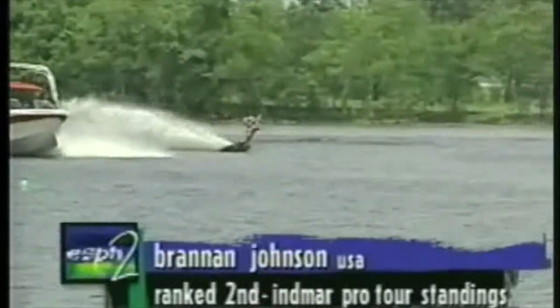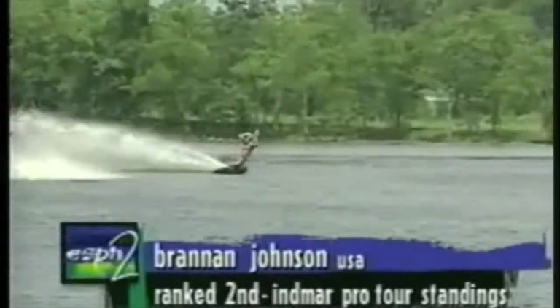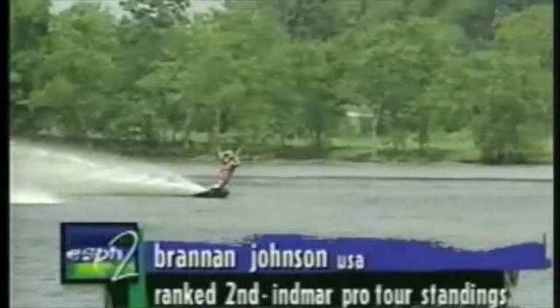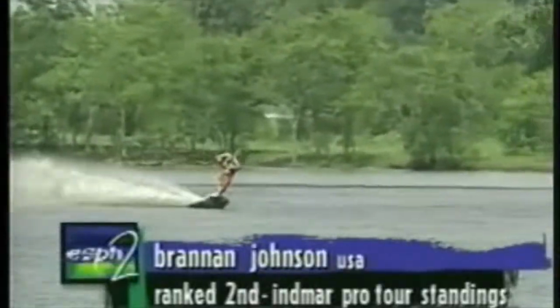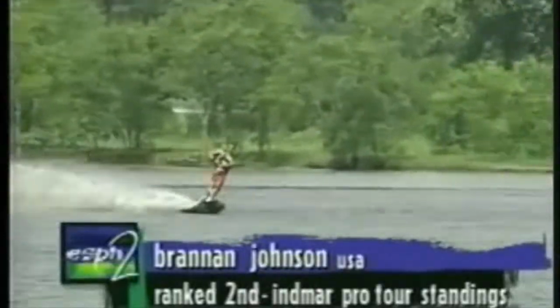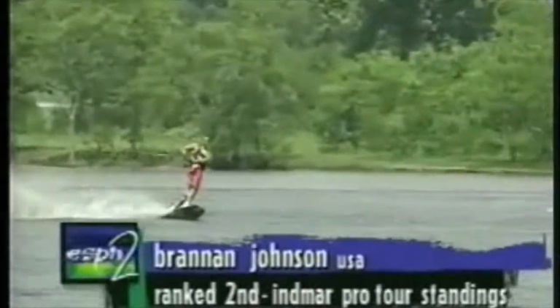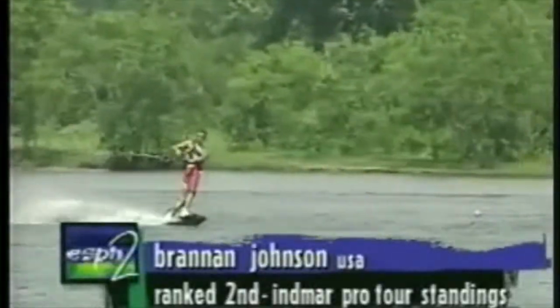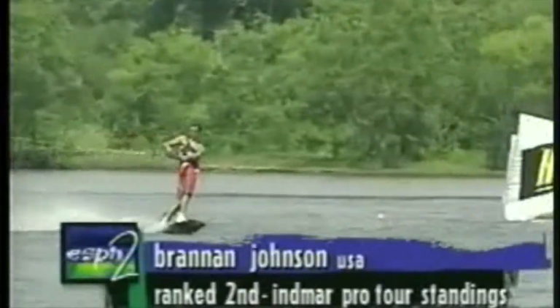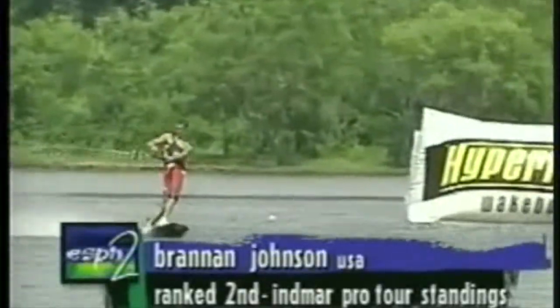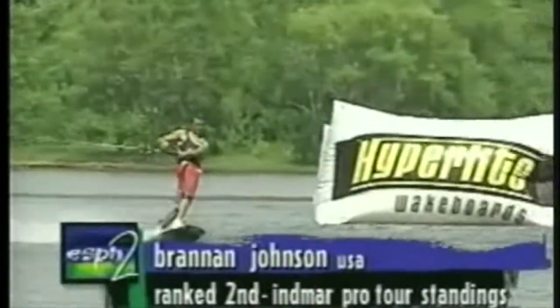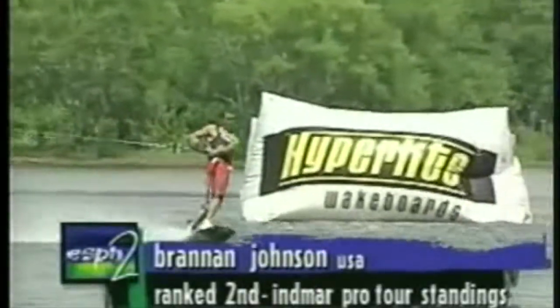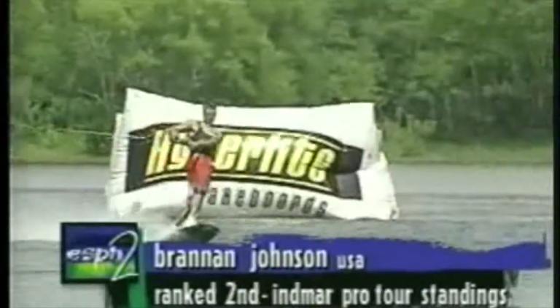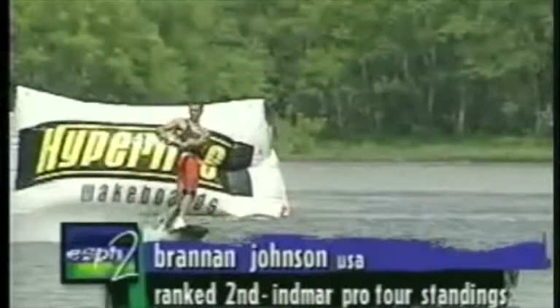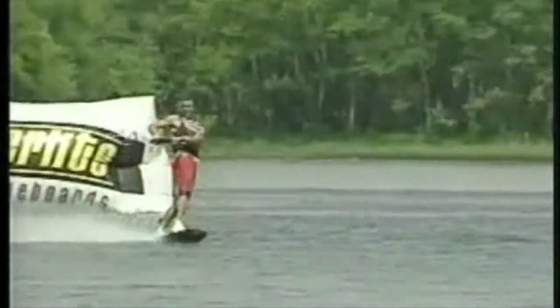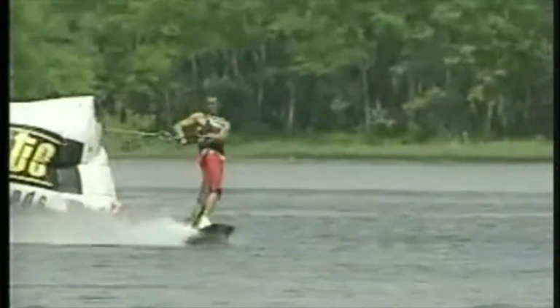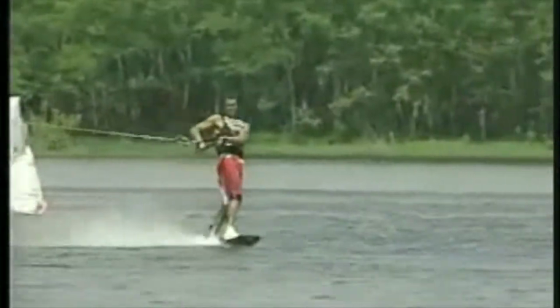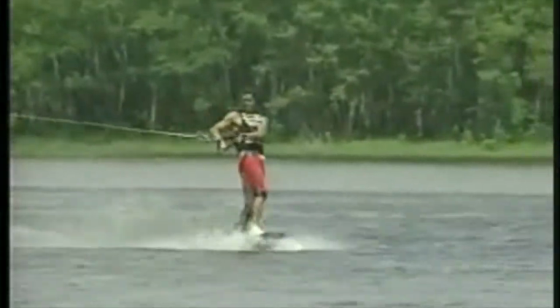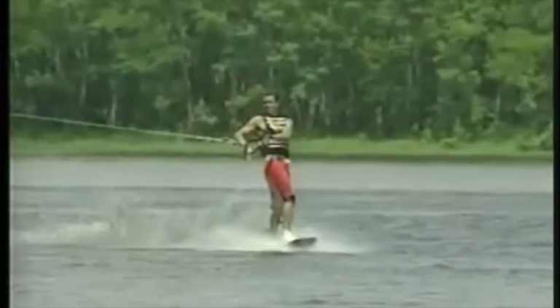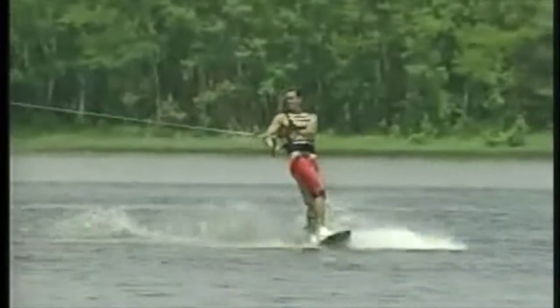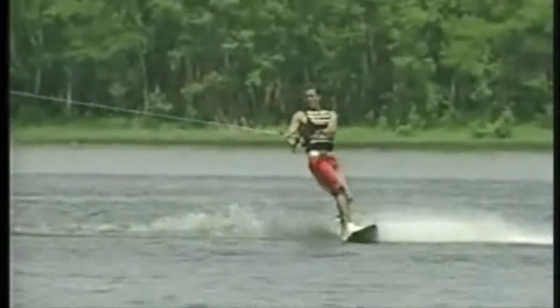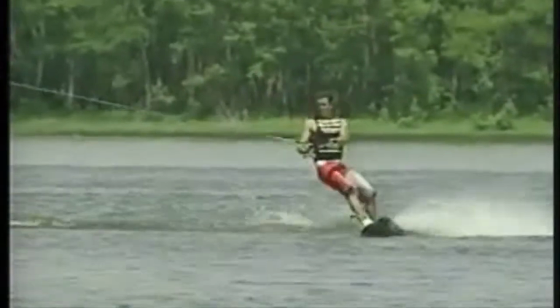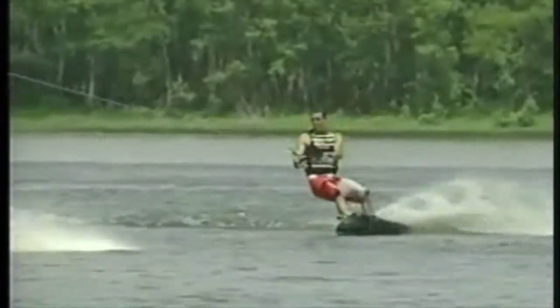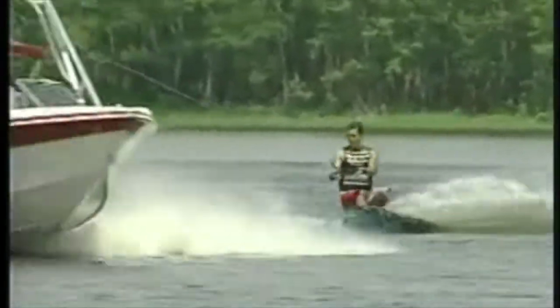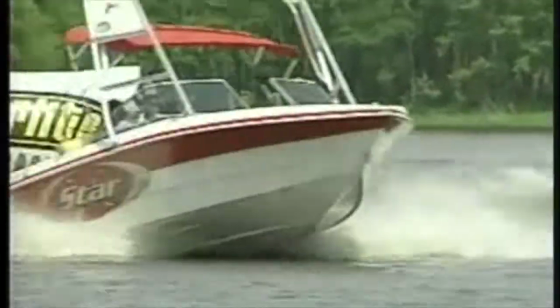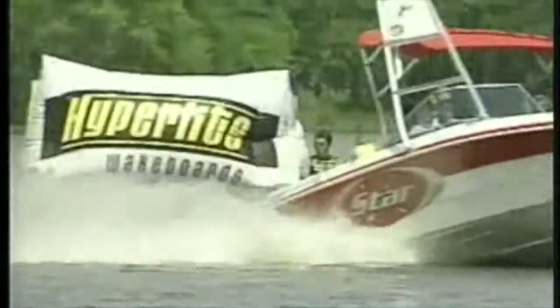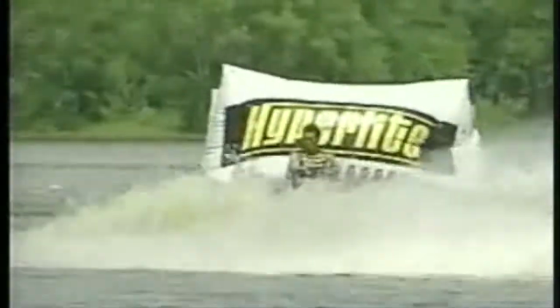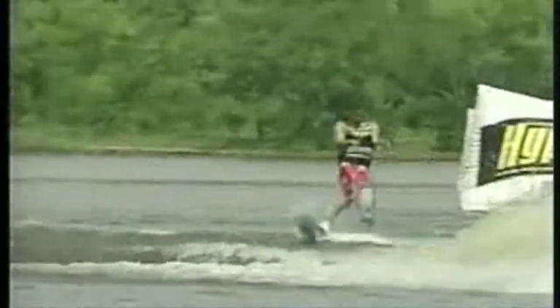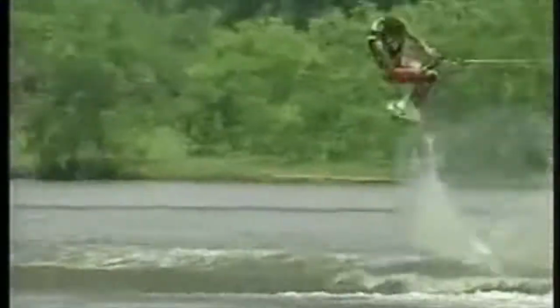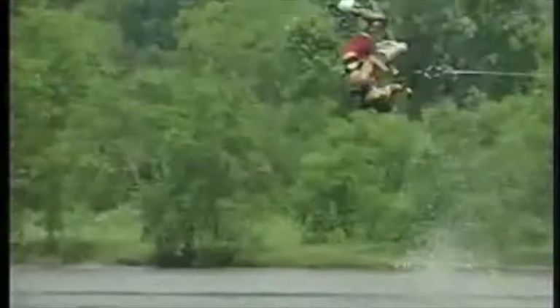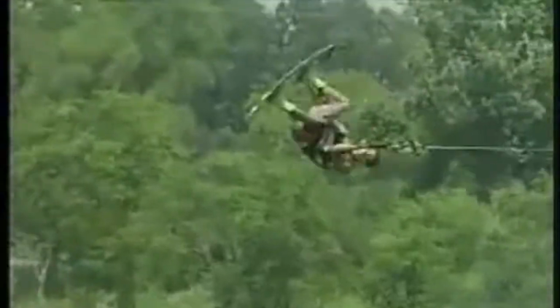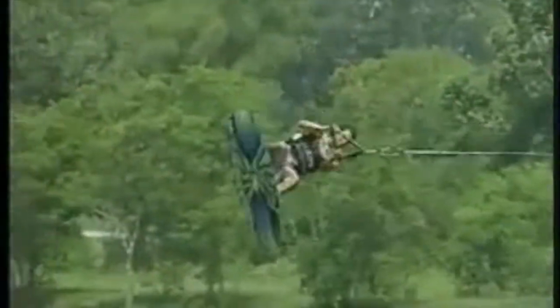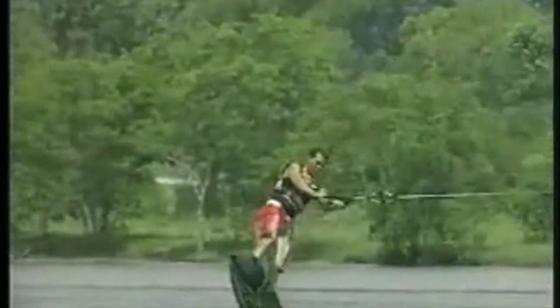We'll get underway with Brandon Johnson, currently number two in the Inmar Pro Tour standings. Solid consistency this year, a third and a second so far.